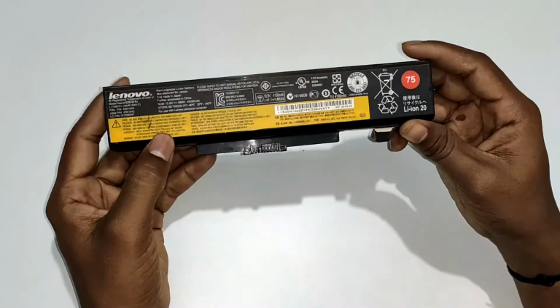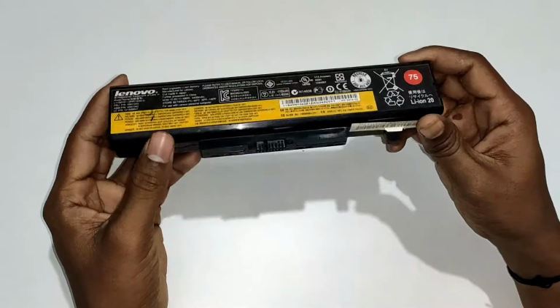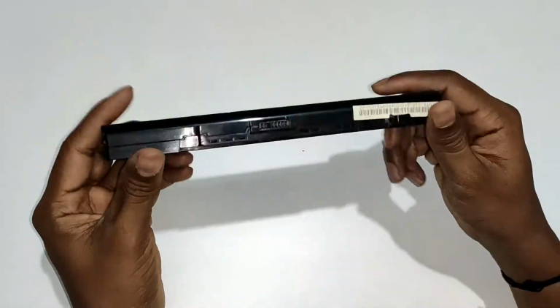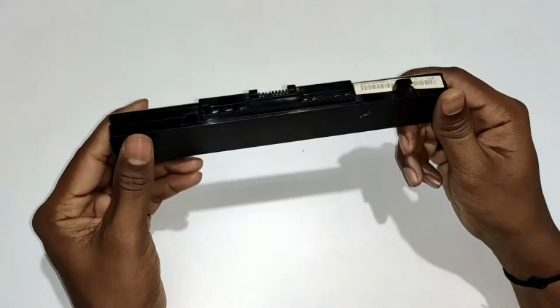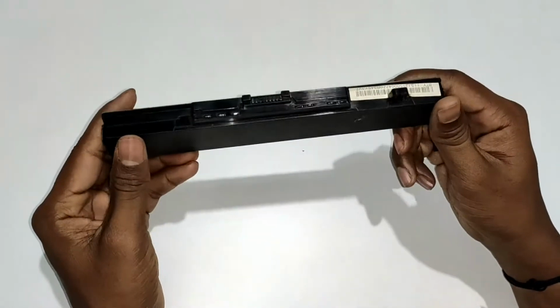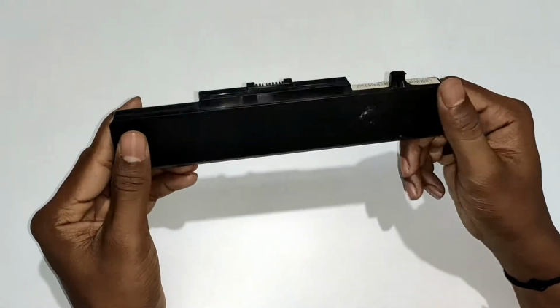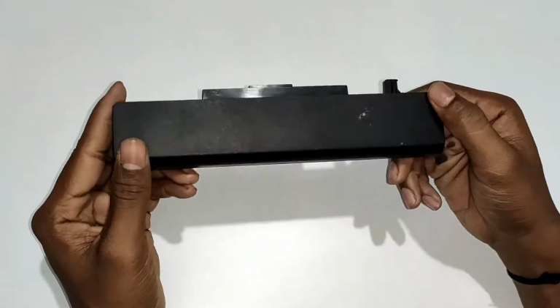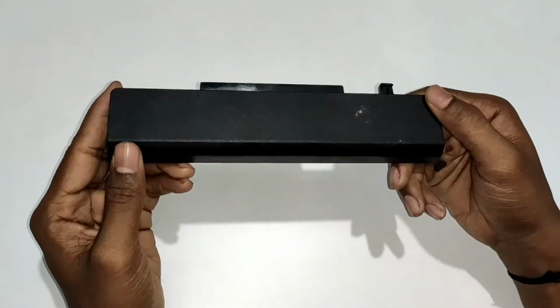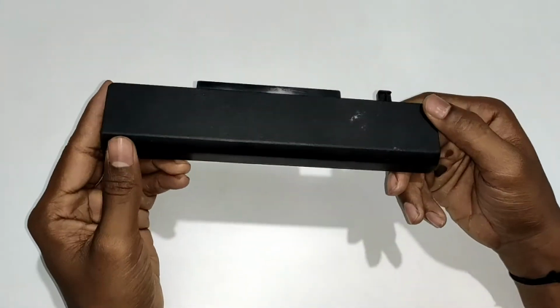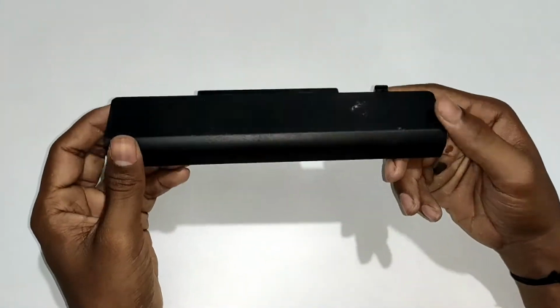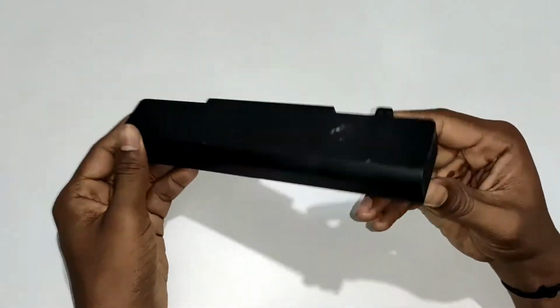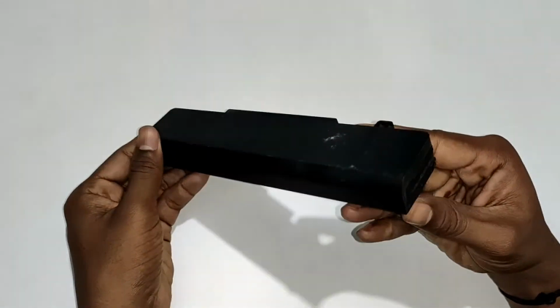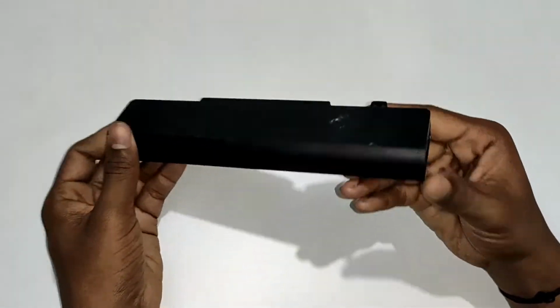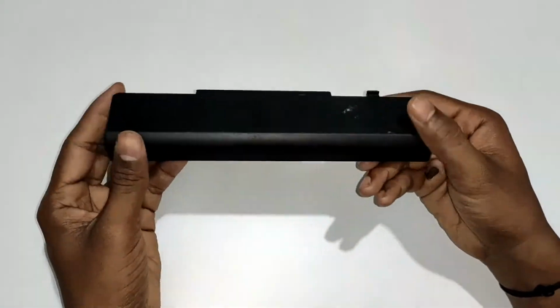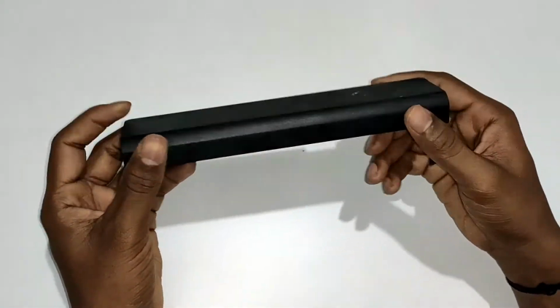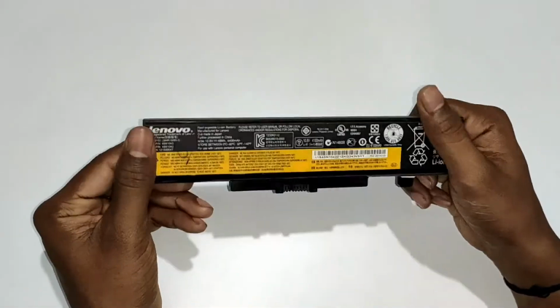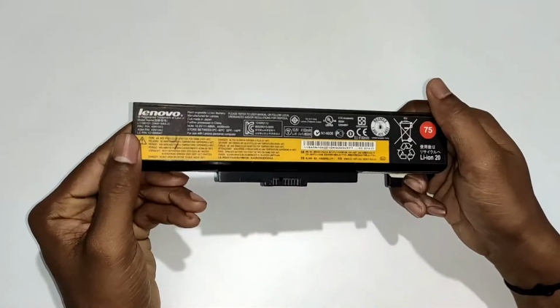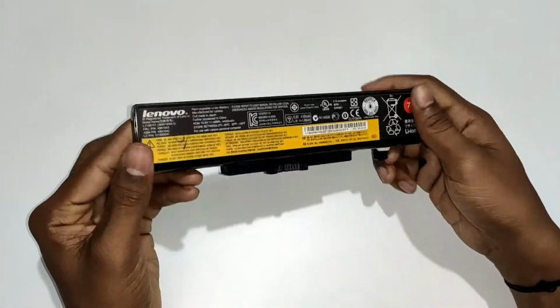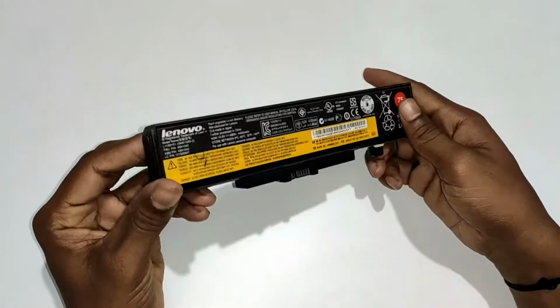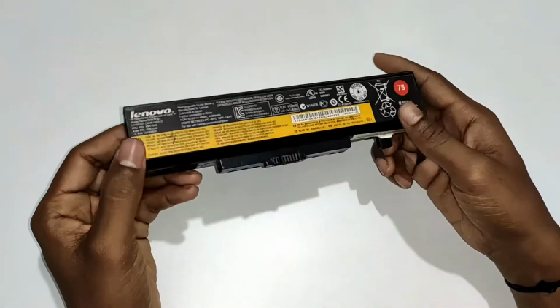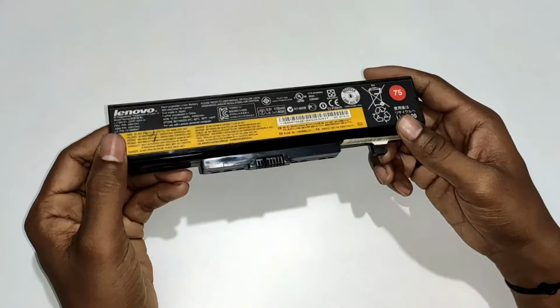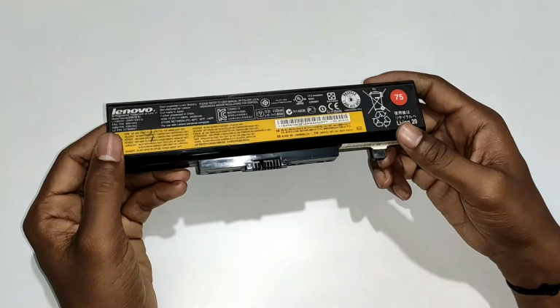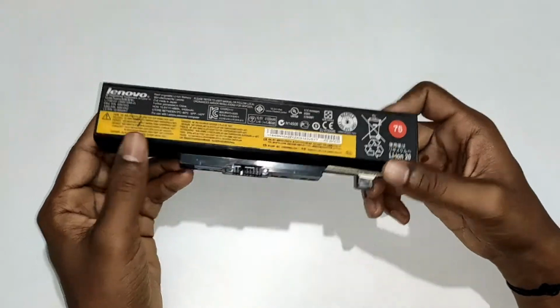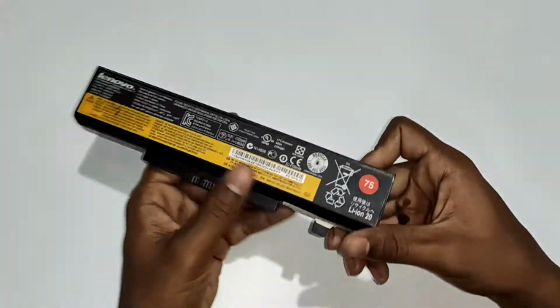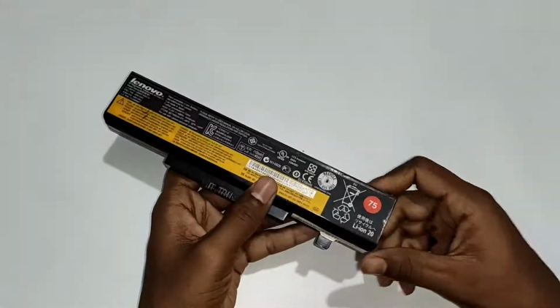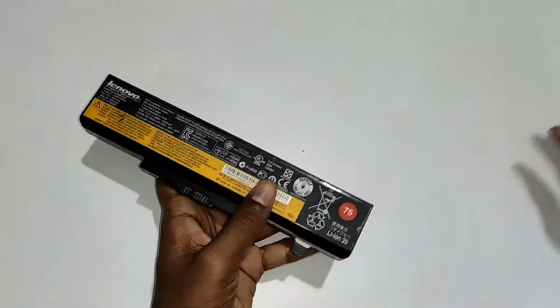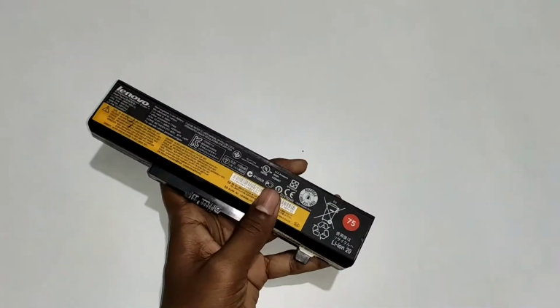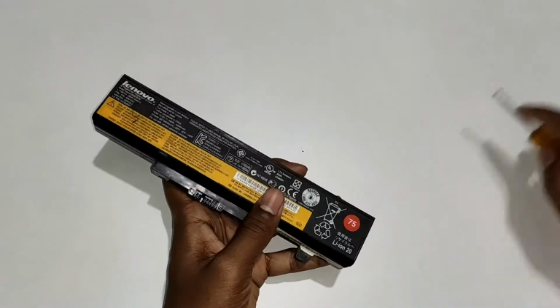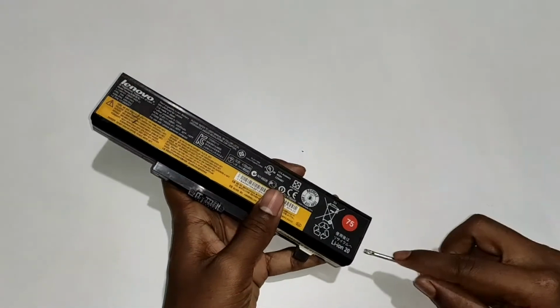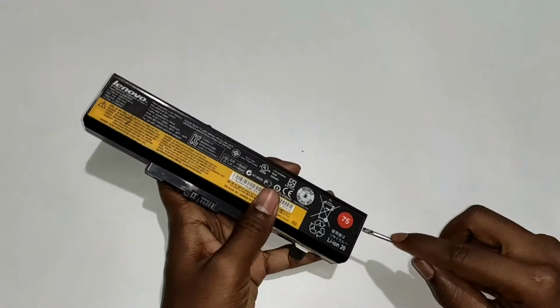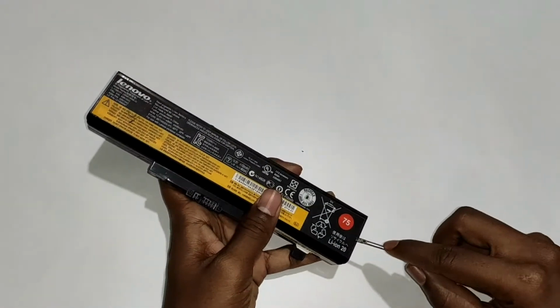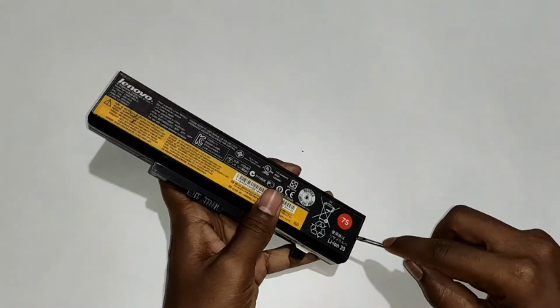First, we have the waste laptop battery. You can also get the waste laptop battery if you don't have any other laptops. You can also get a laptop service.